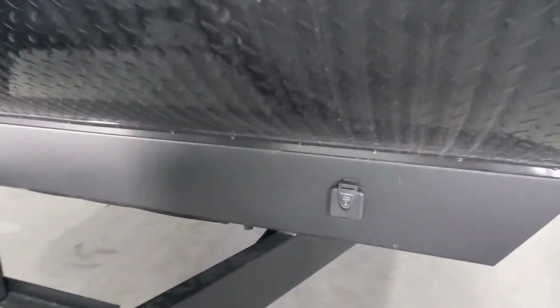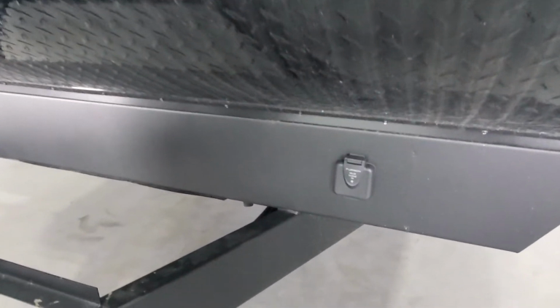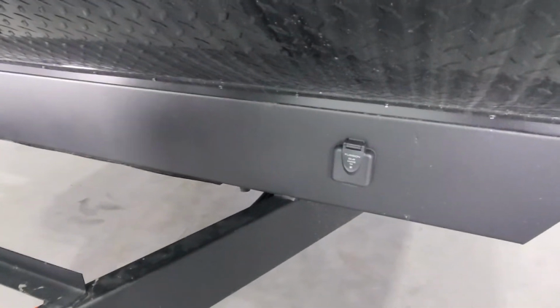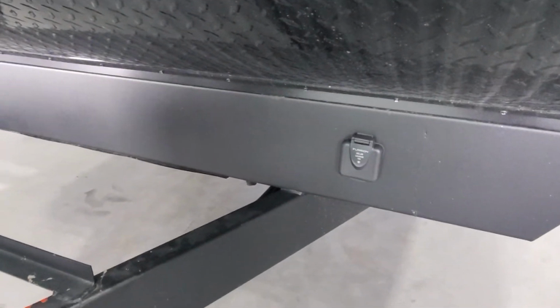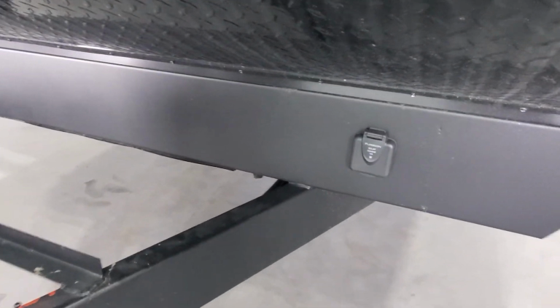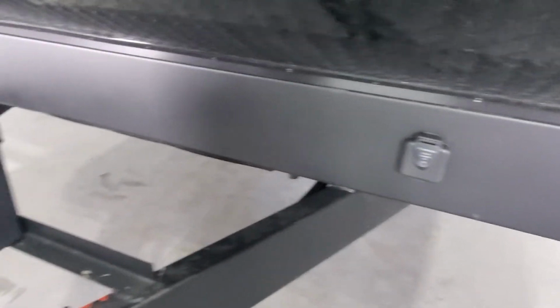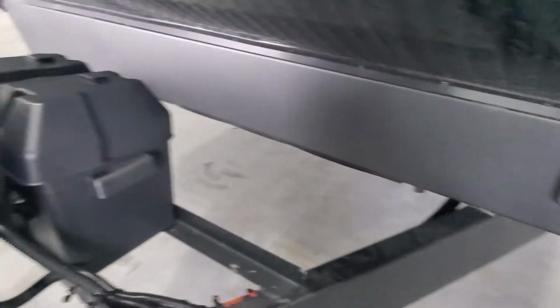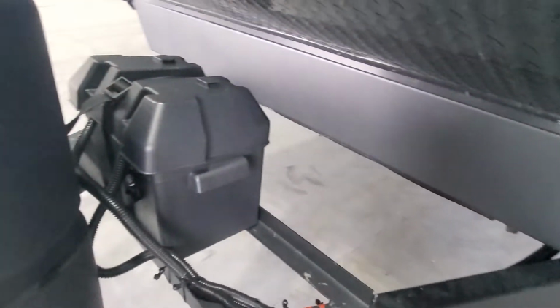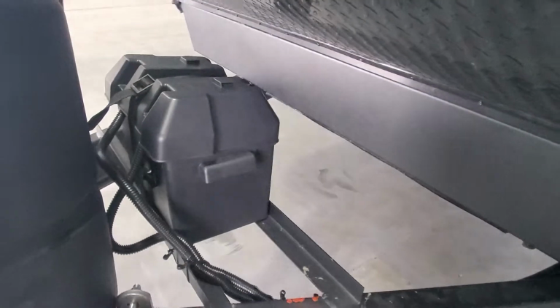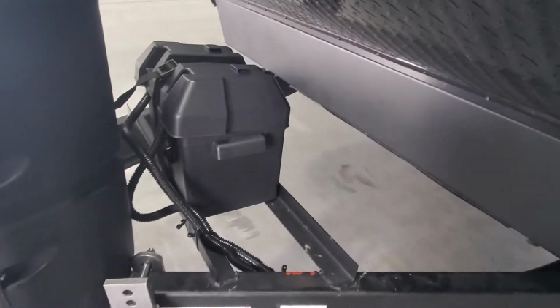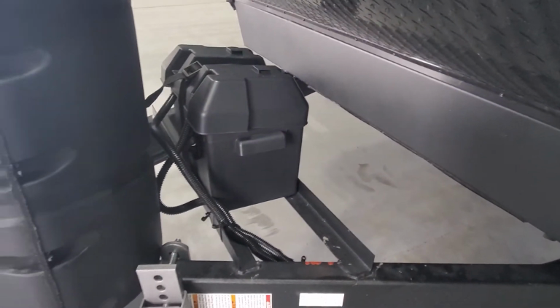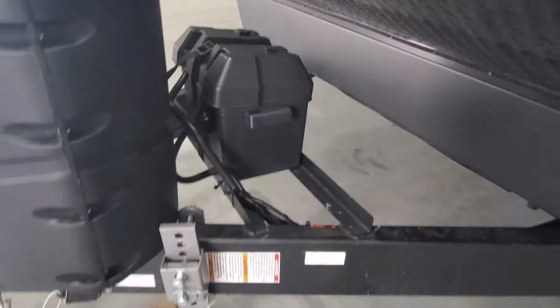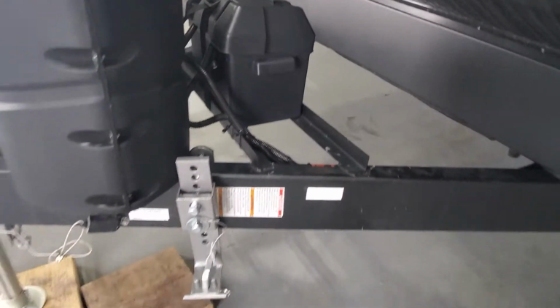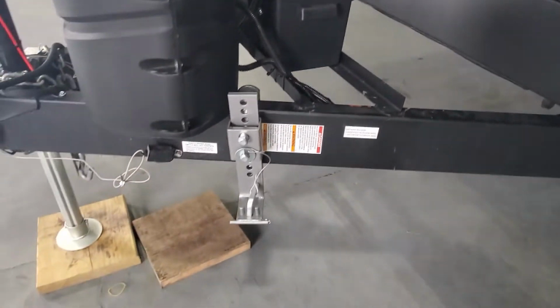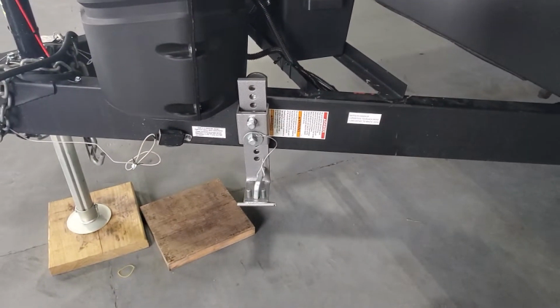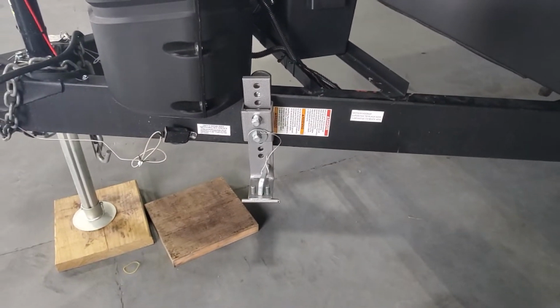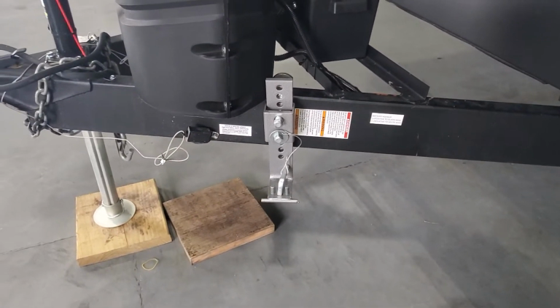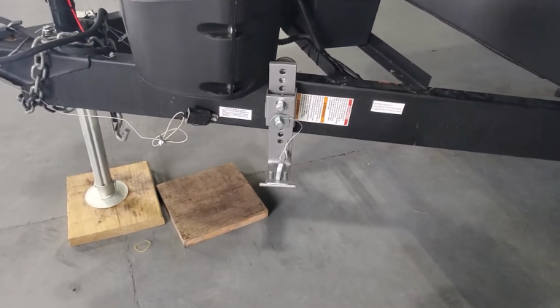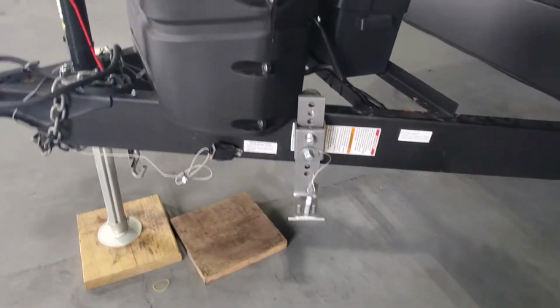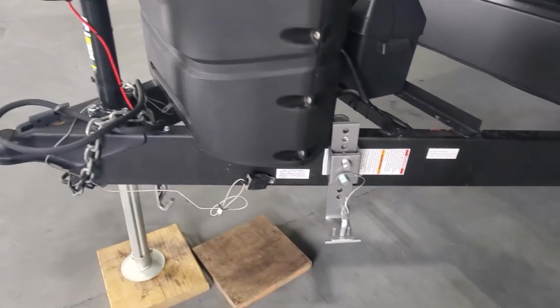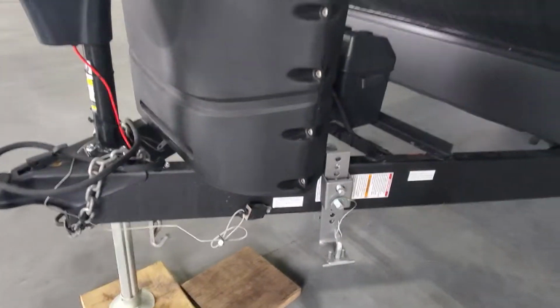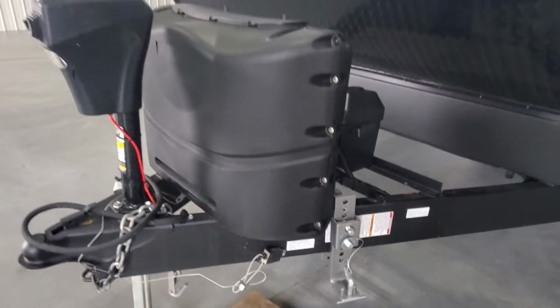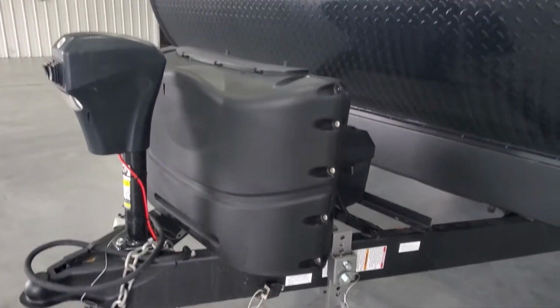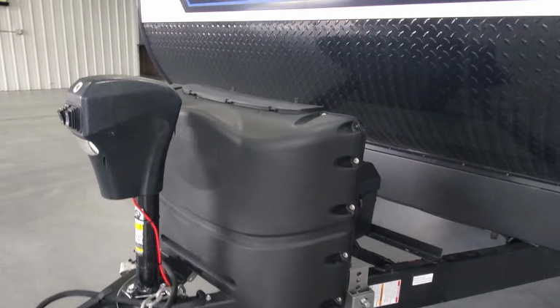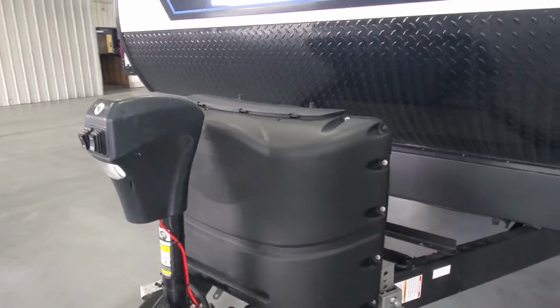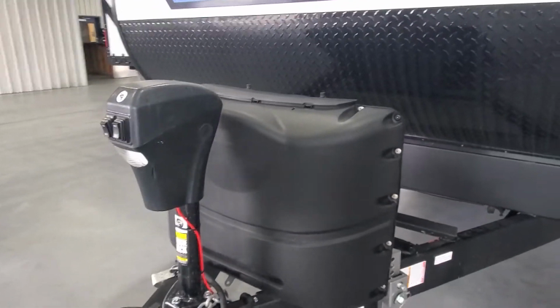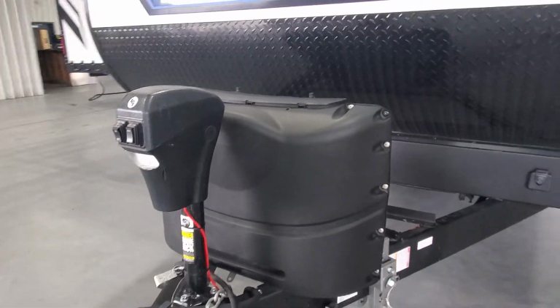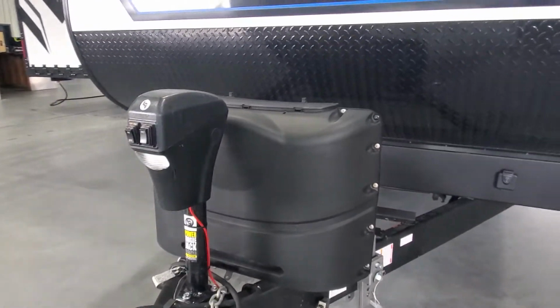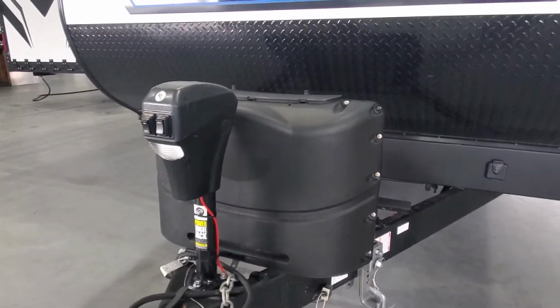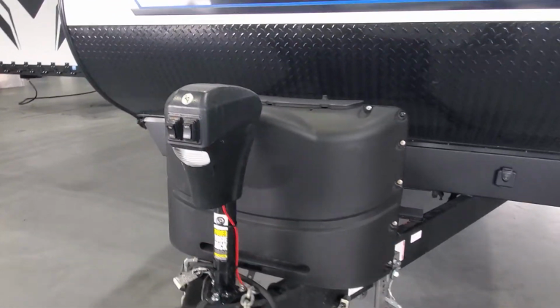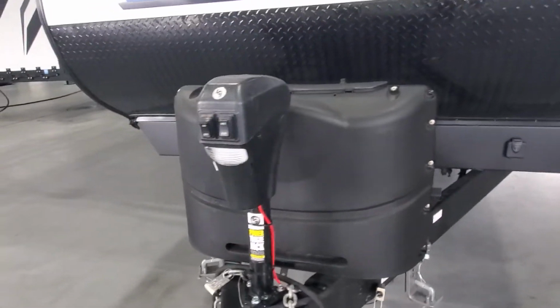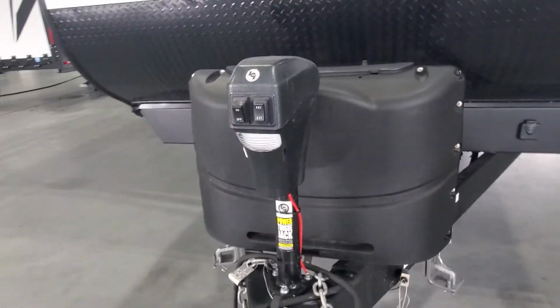It is prepped for onboard solar to help charge up the 12-volt battery. New battery box. We've got your weight distribution sway bar system attached. Your two propane tanks, all 20 pounds each, filled up.